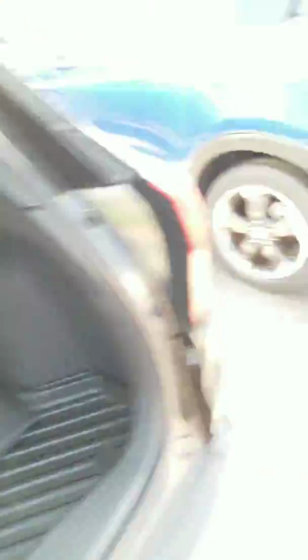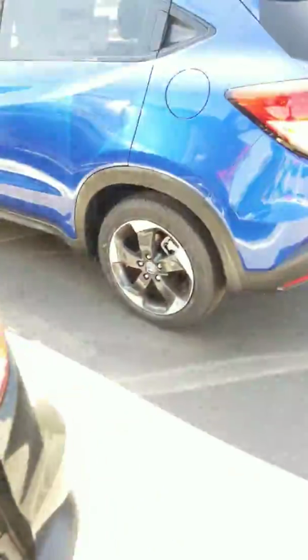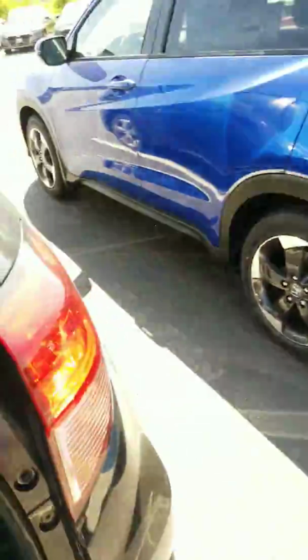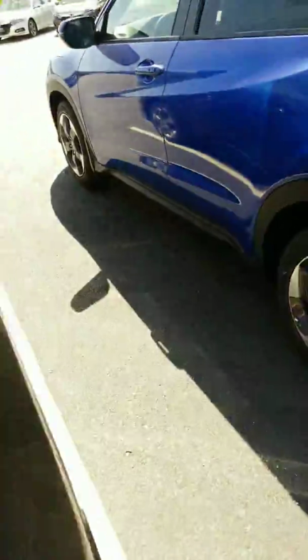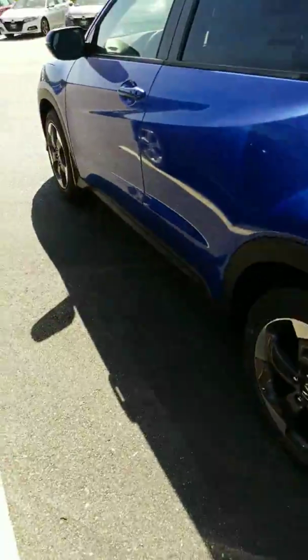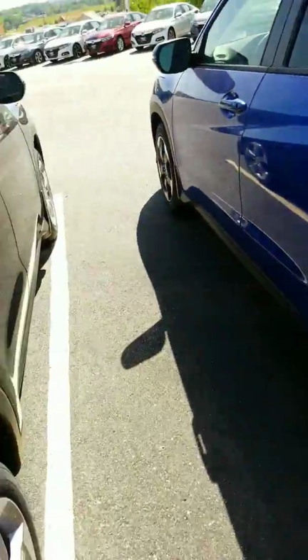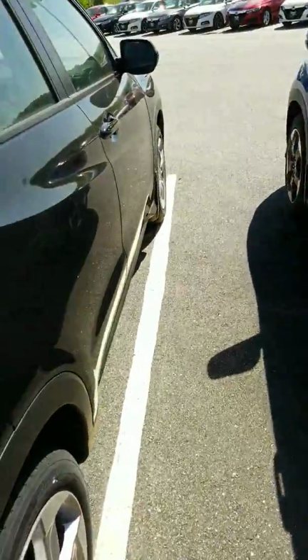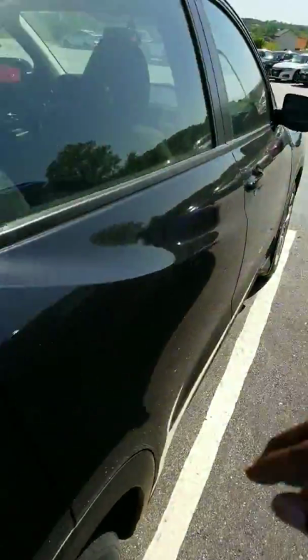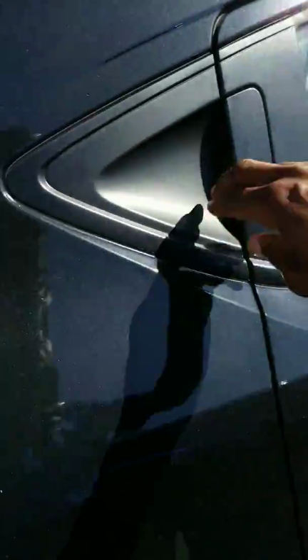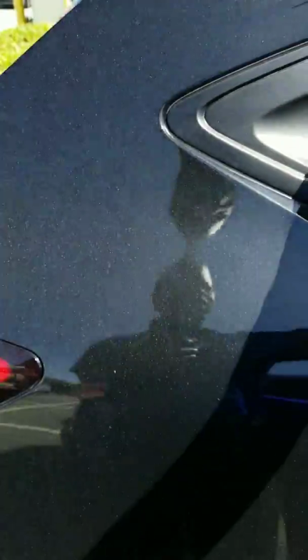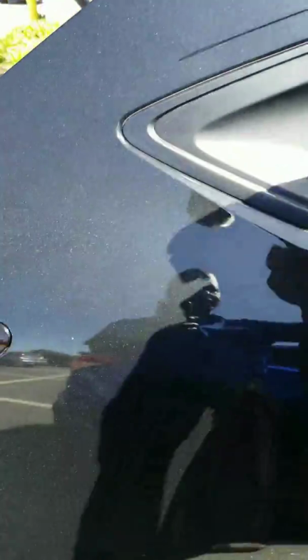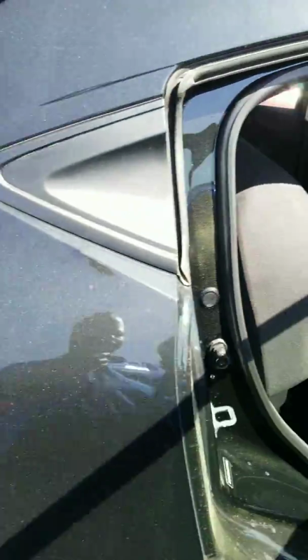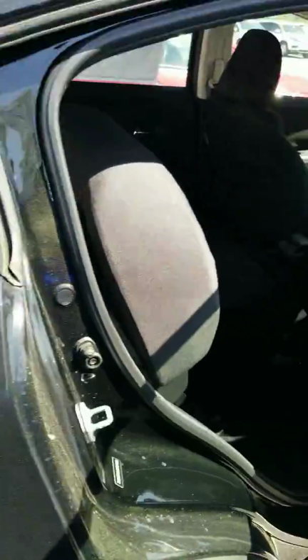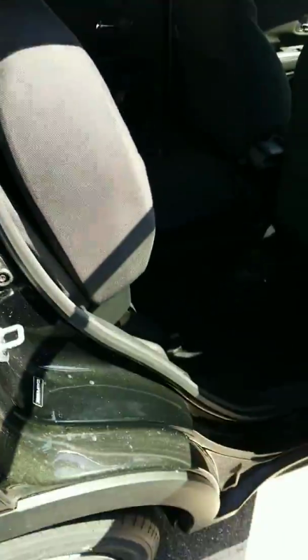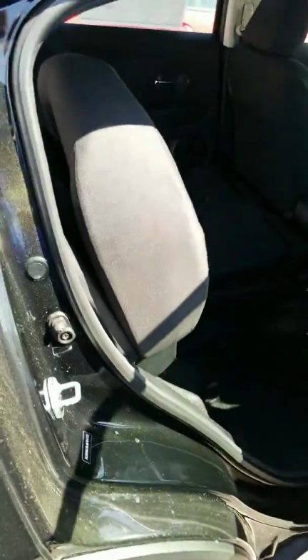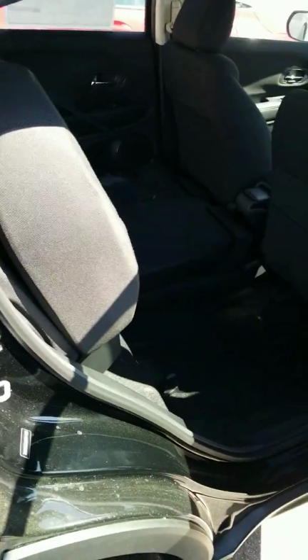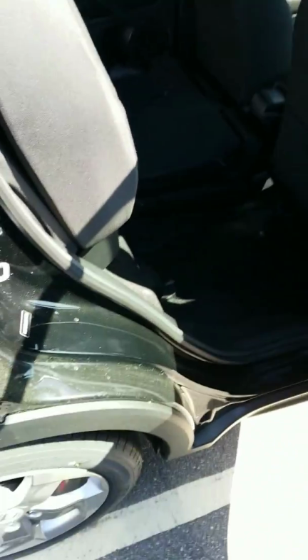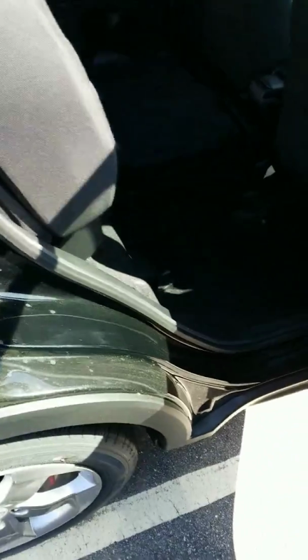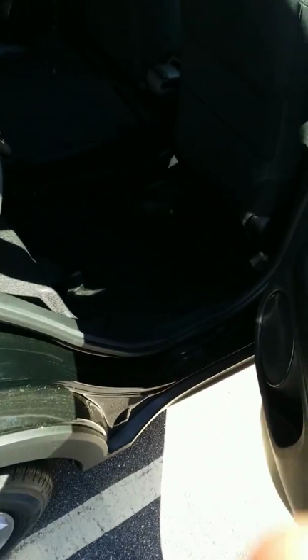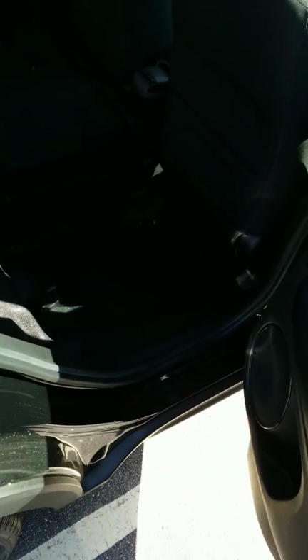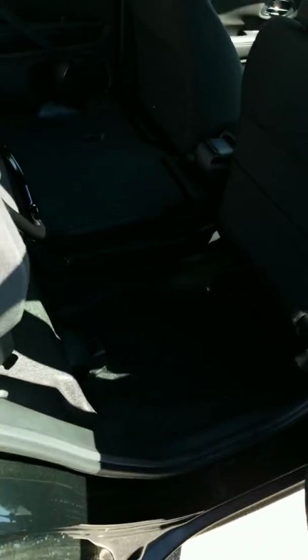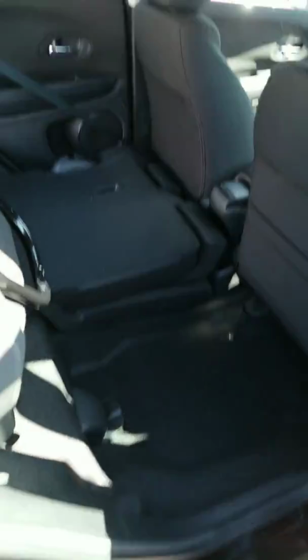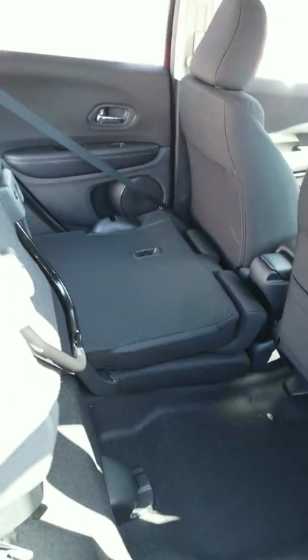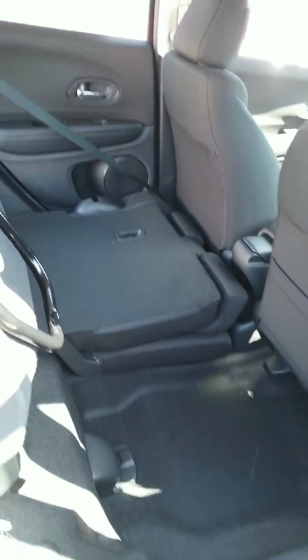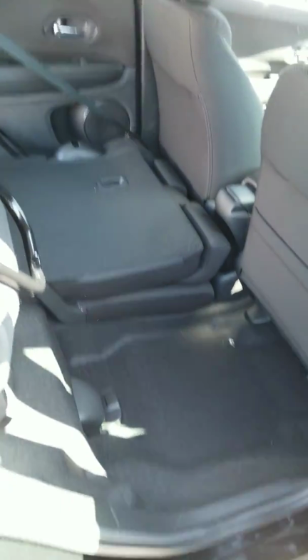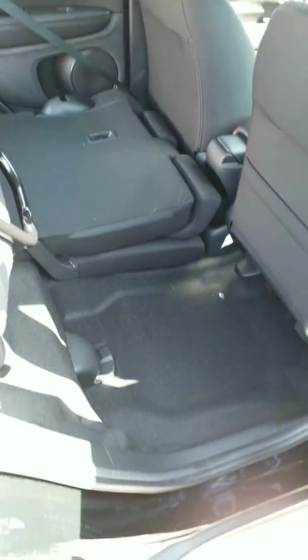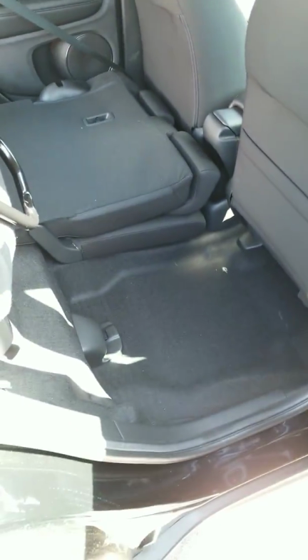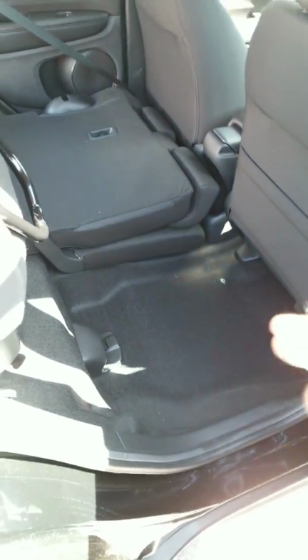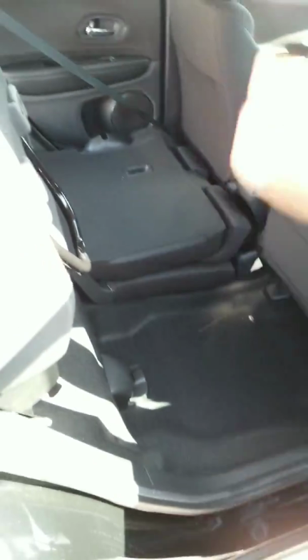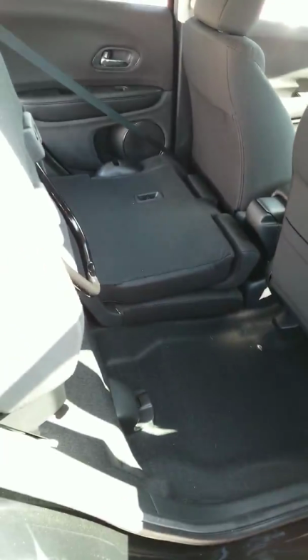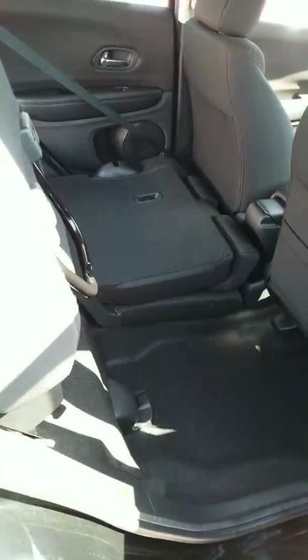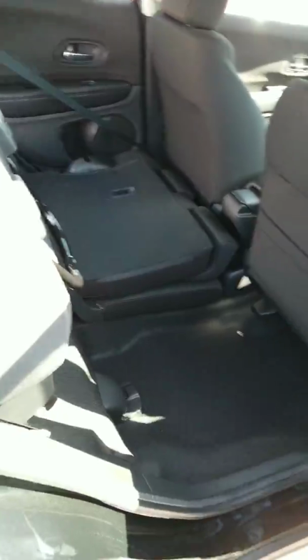Now if you have something tall and you need to put it in the vehicle, you can actually lift the seat bottom up and as you see, there's tons of height if you need it.